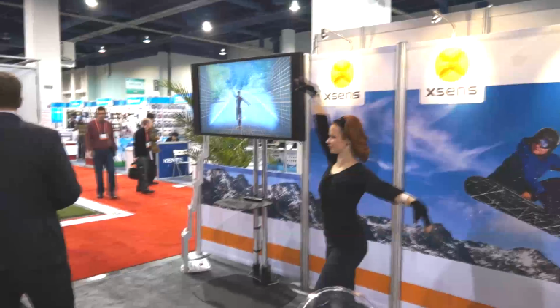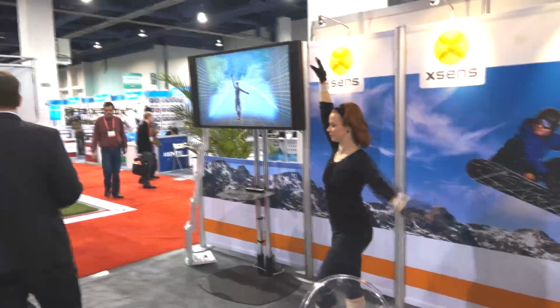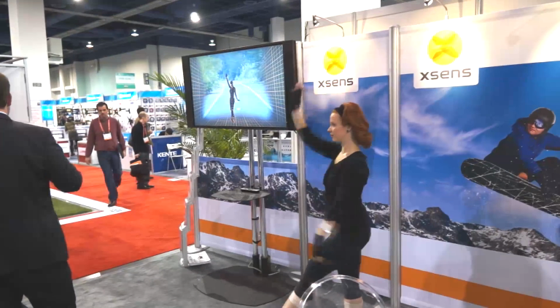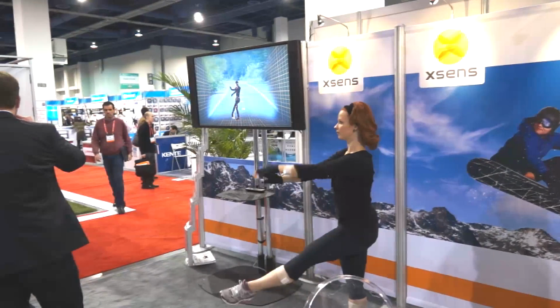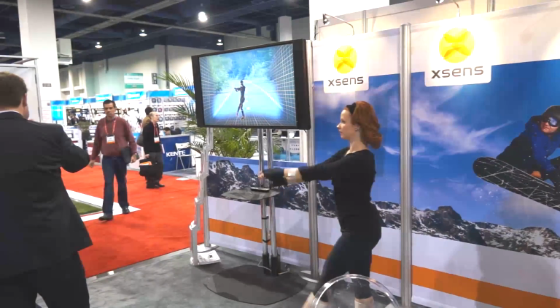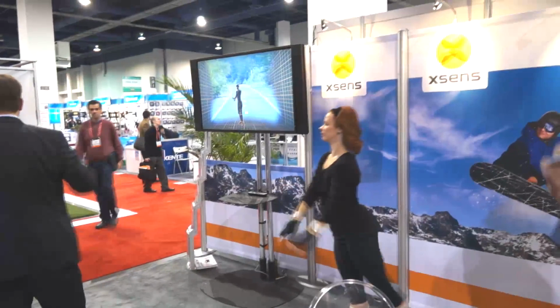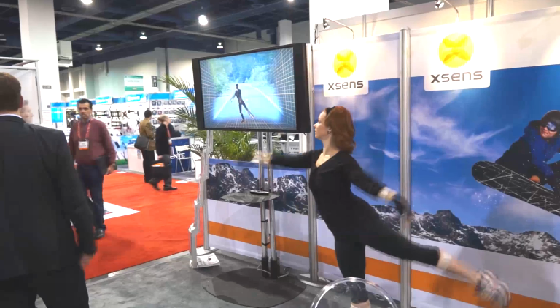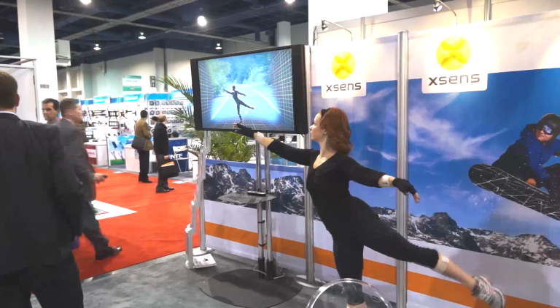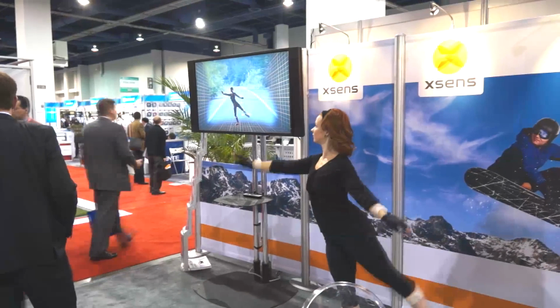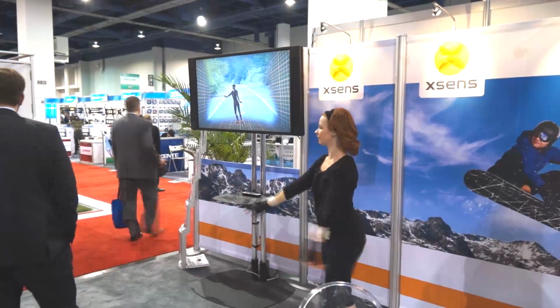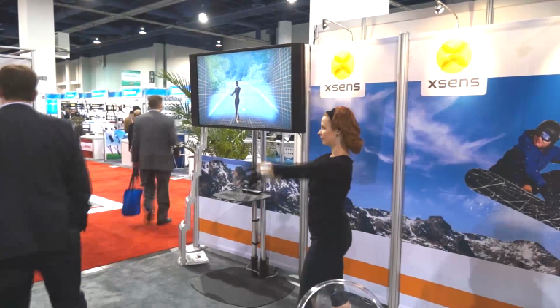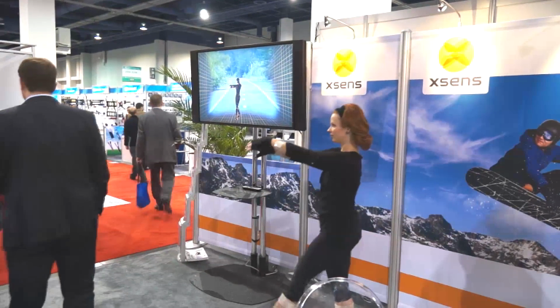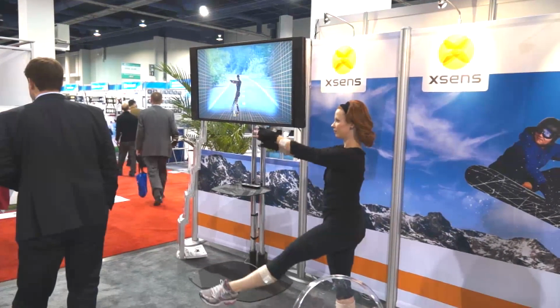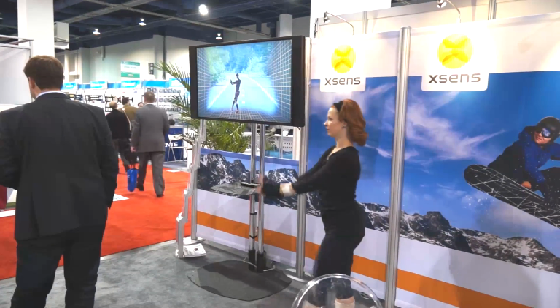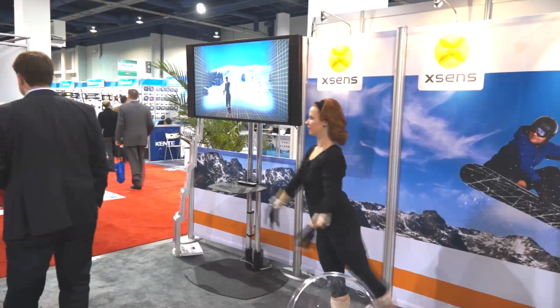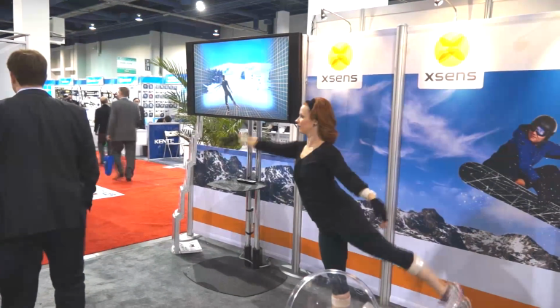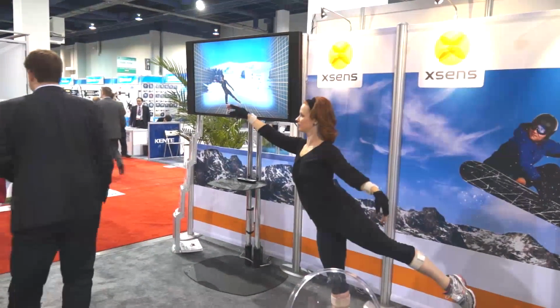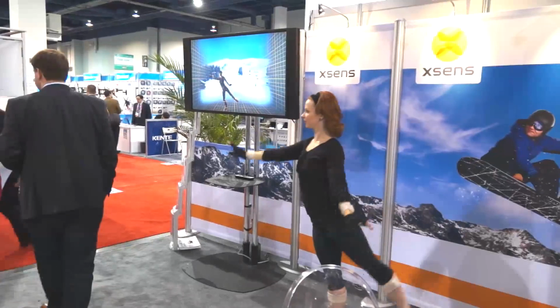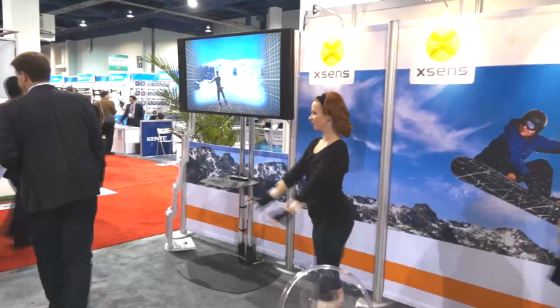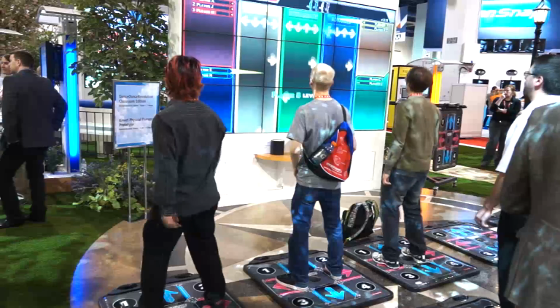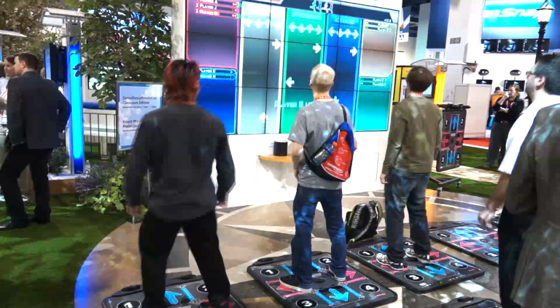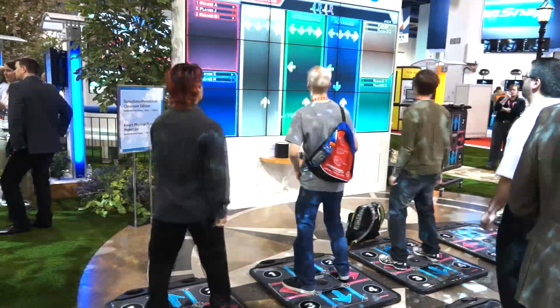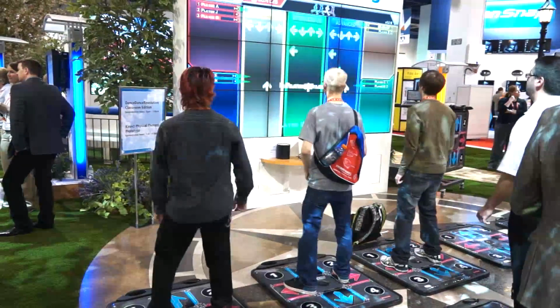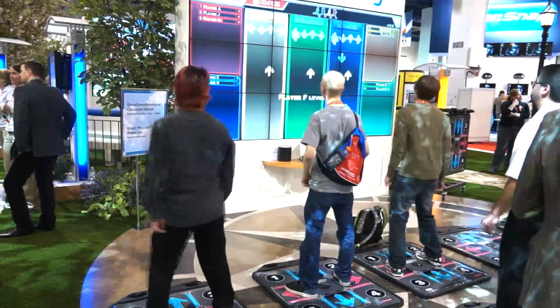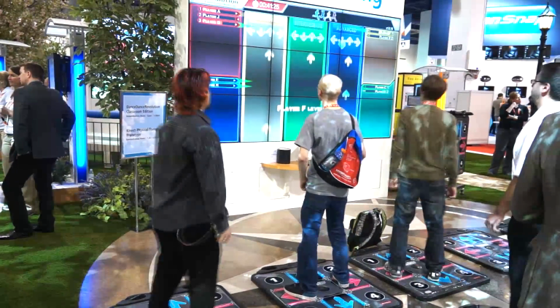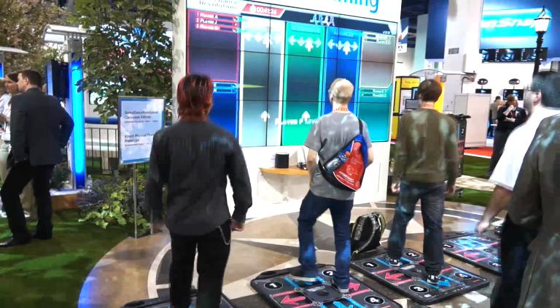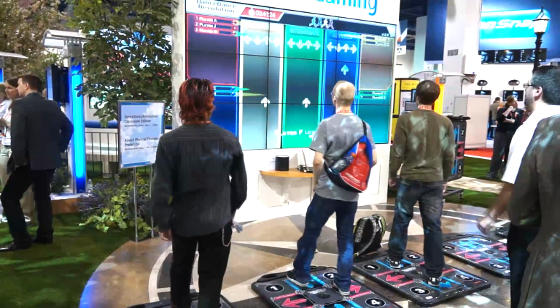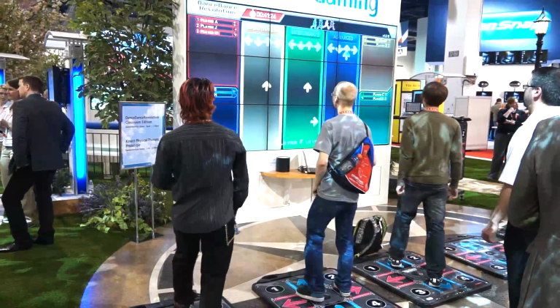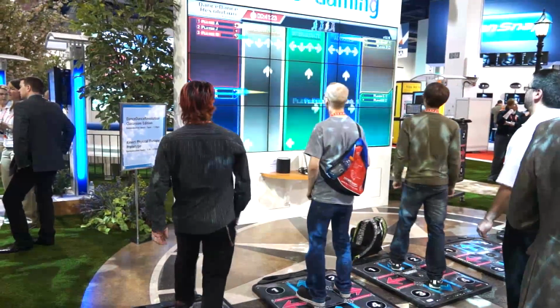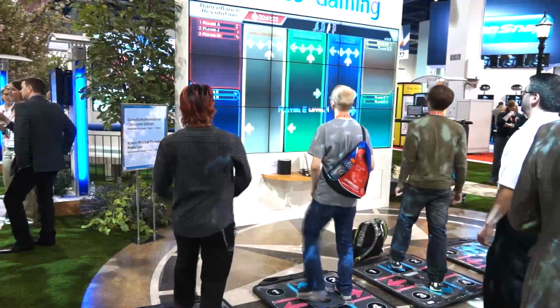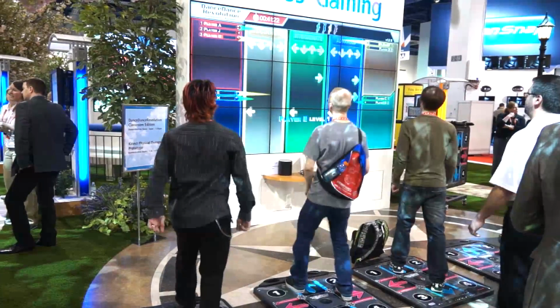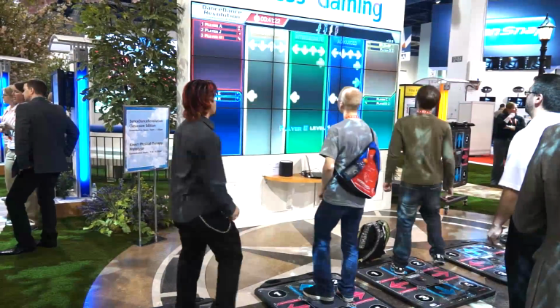I've seen sensors integrated on surfboards to tell you how well you're surfing, and sensors that measure your posture and help you improve it. With all the health and fitness sensors we're seeing, we're really seeing the density of sensors increase. There's a lot of interesting innovation happening there.